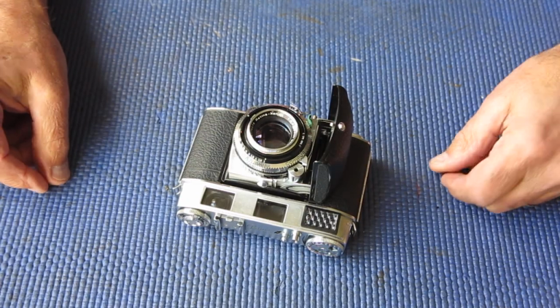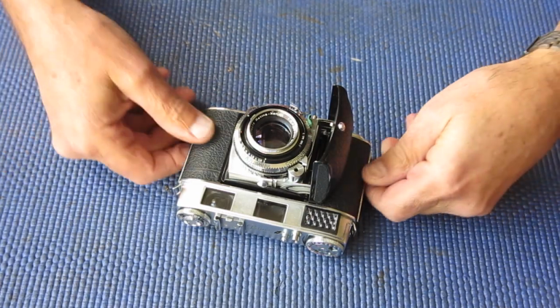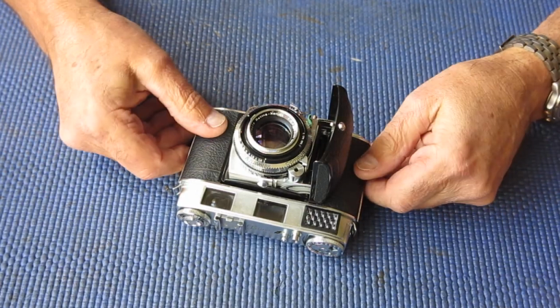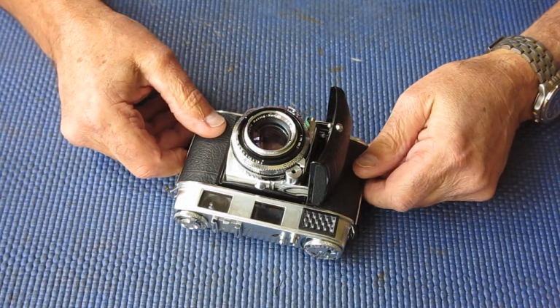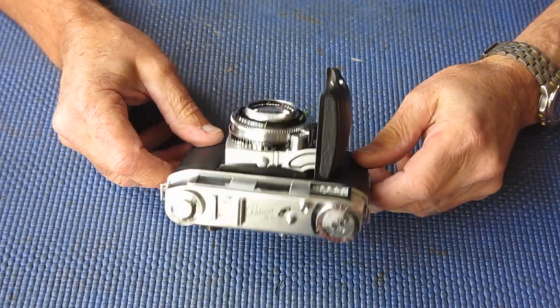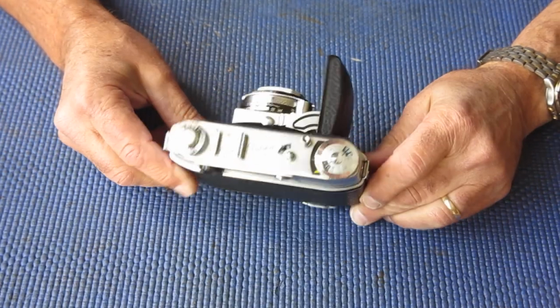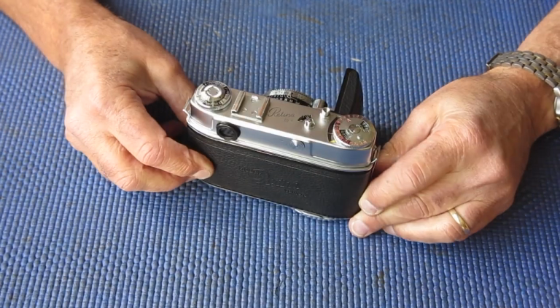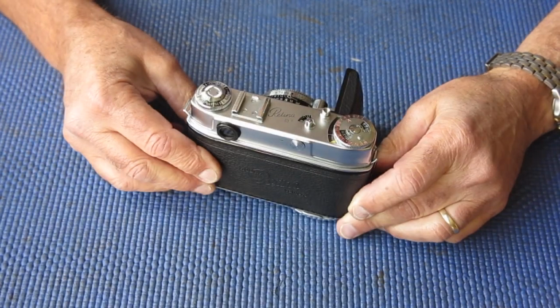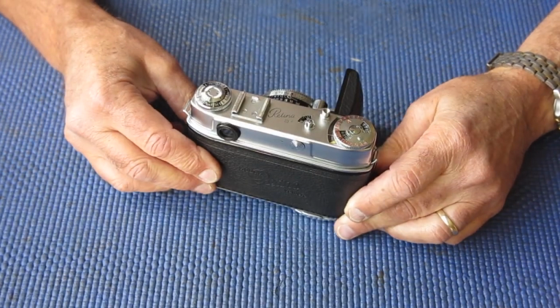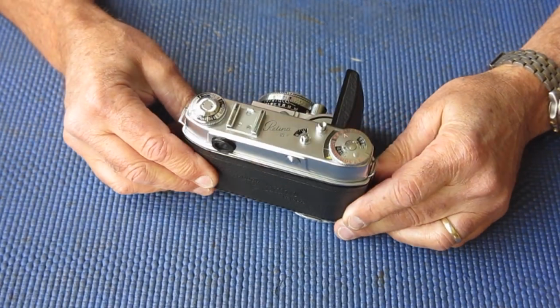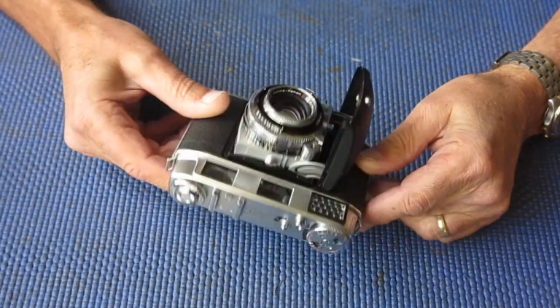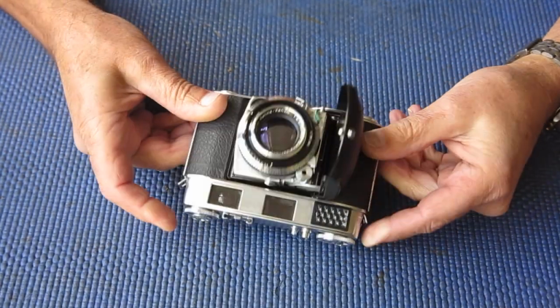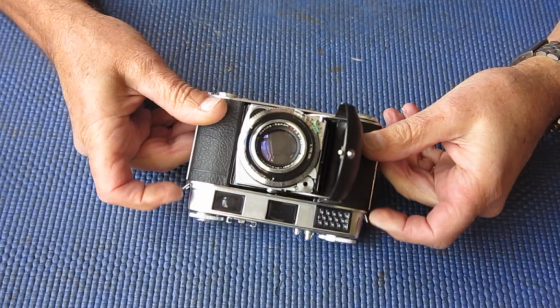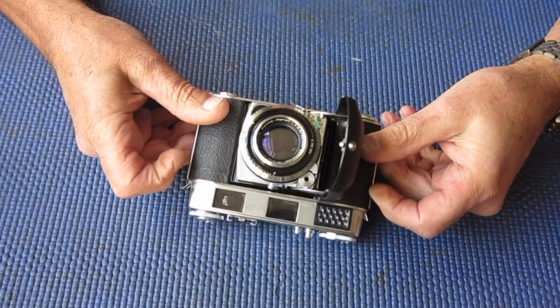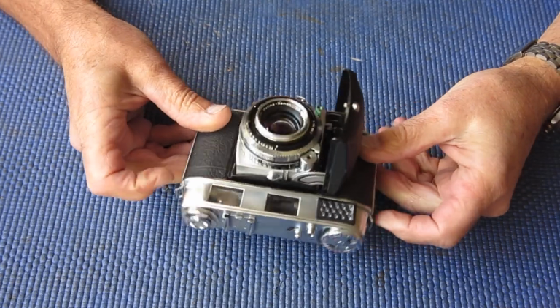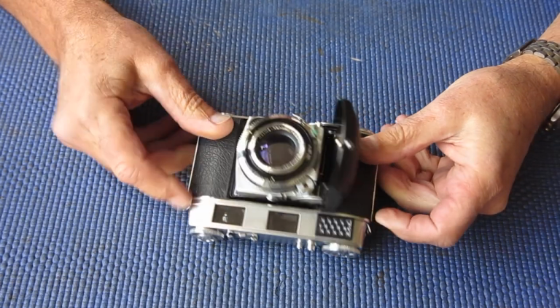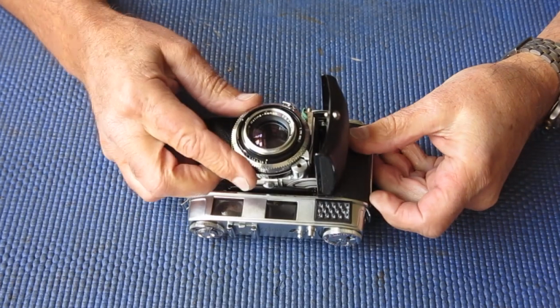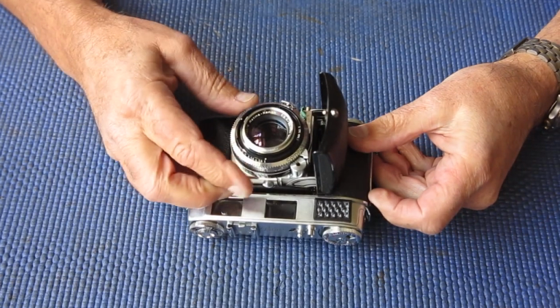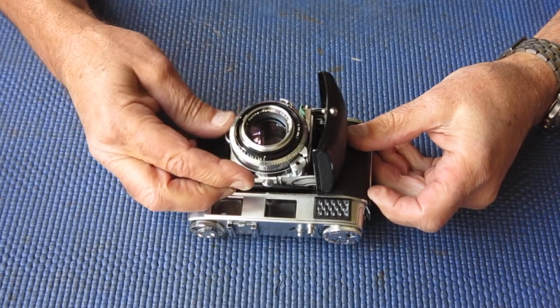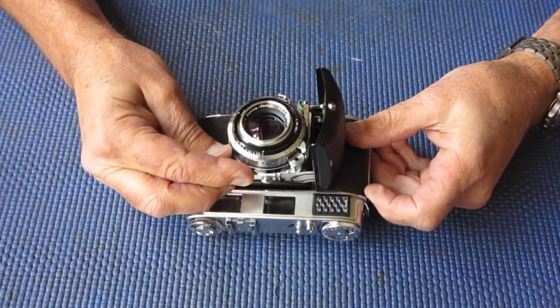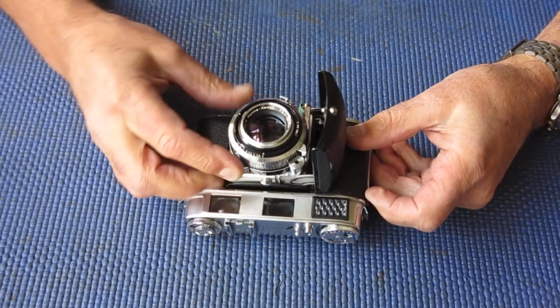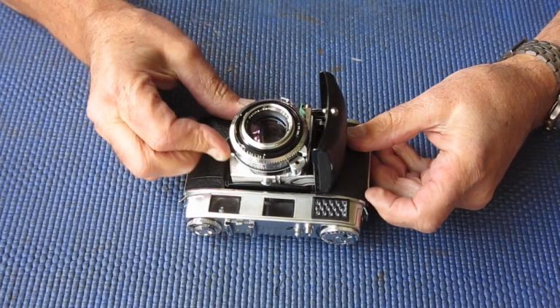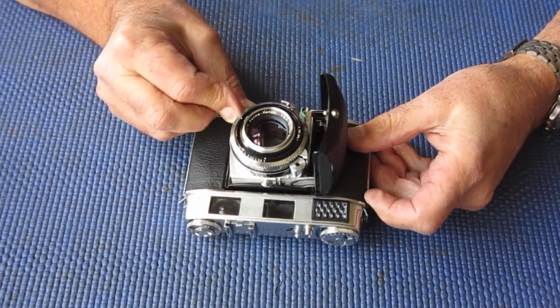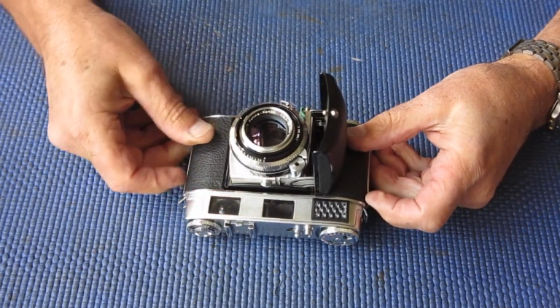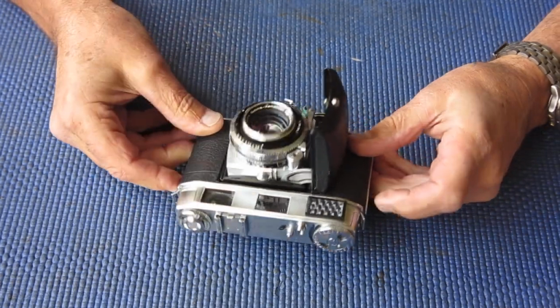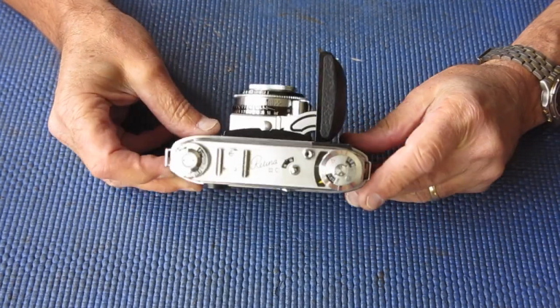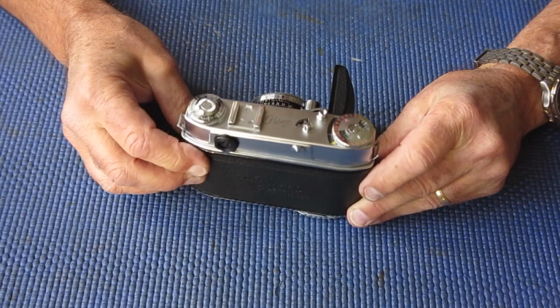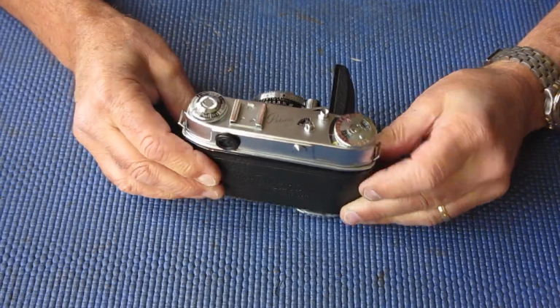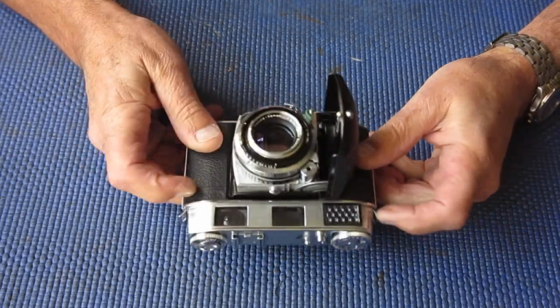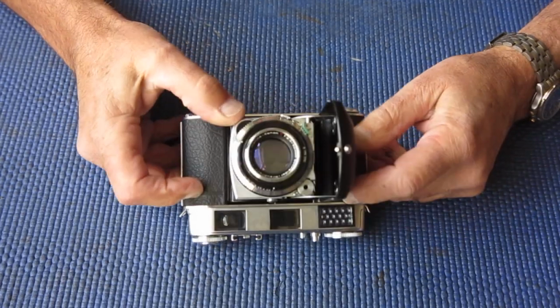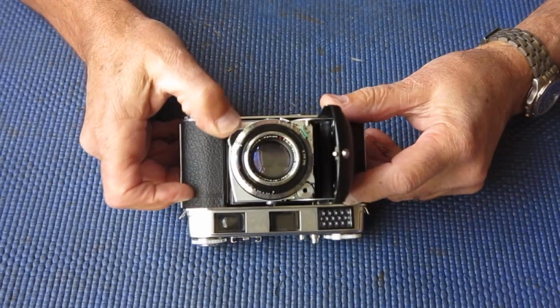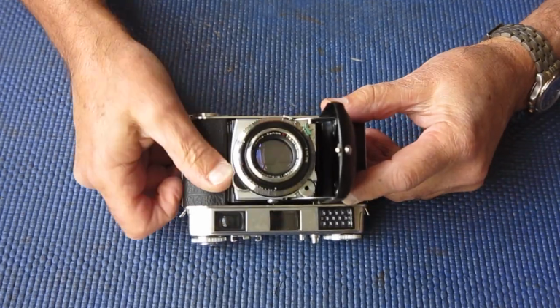All right, what have we got today? Well, I've got a Retina 3C — that's 3 big C — looks to be in quite tidy condition. The focus is a bit stiff.